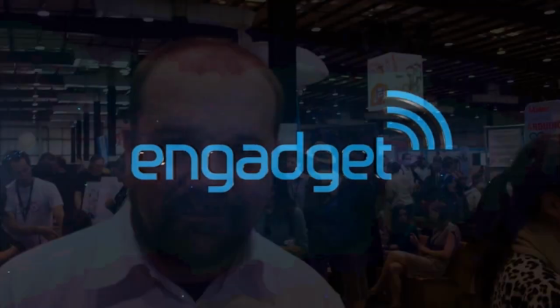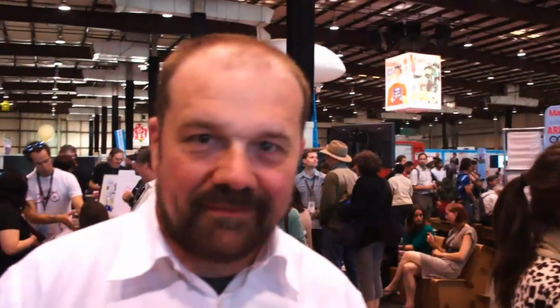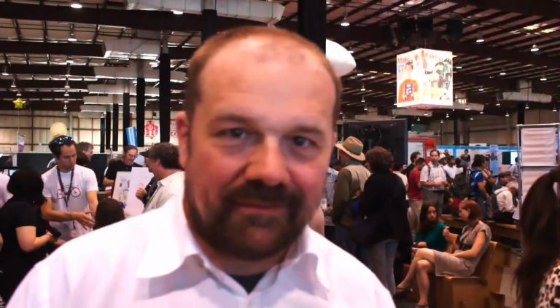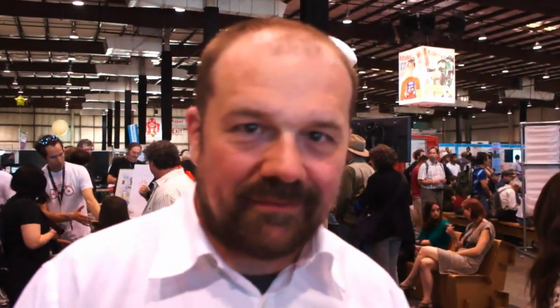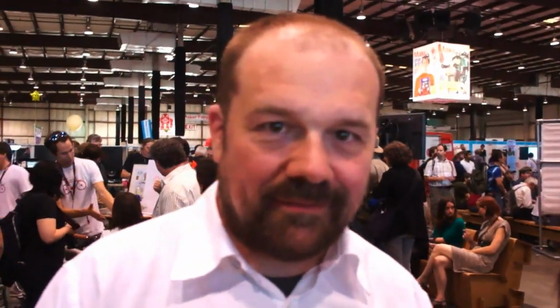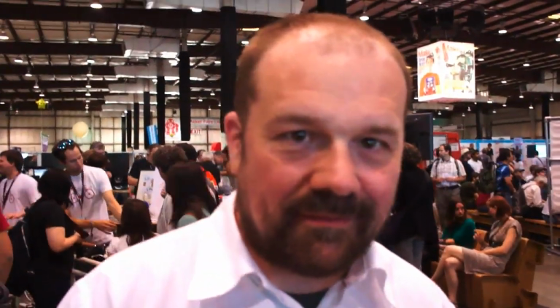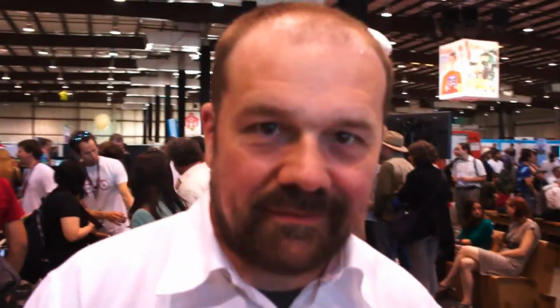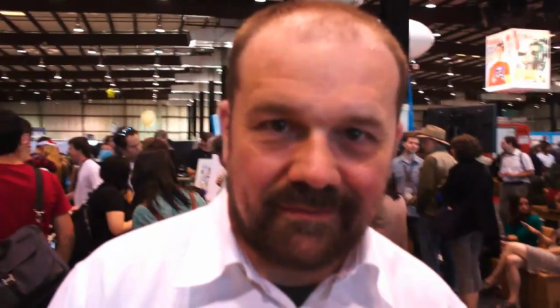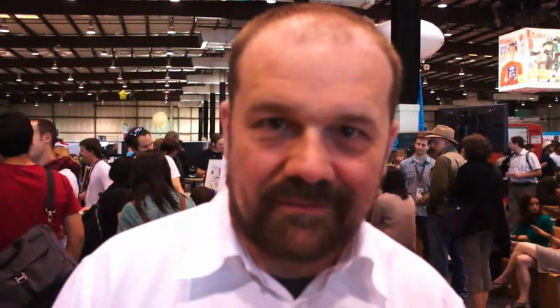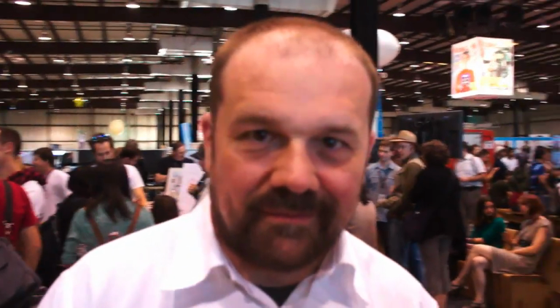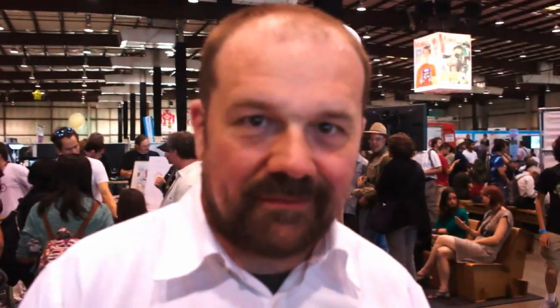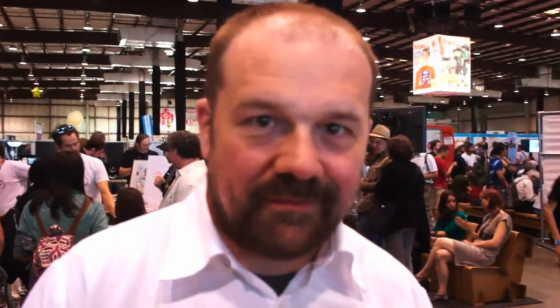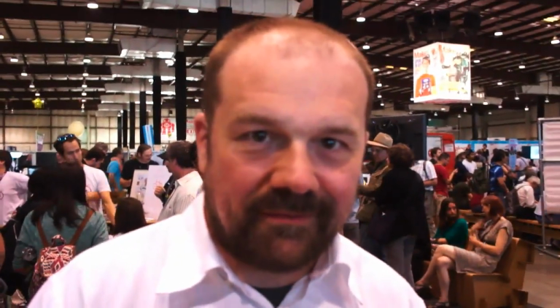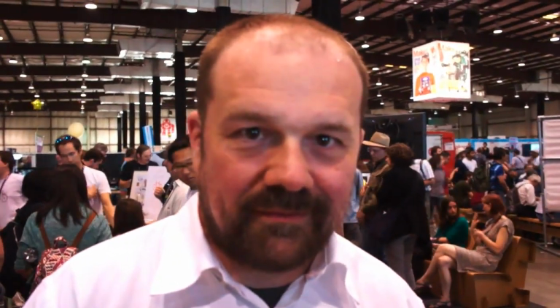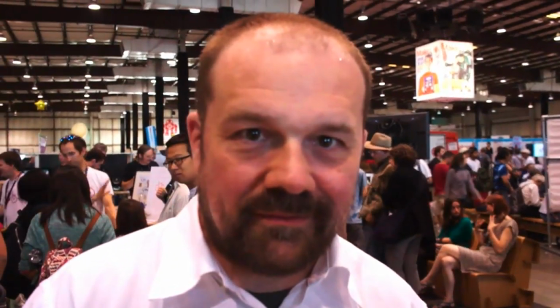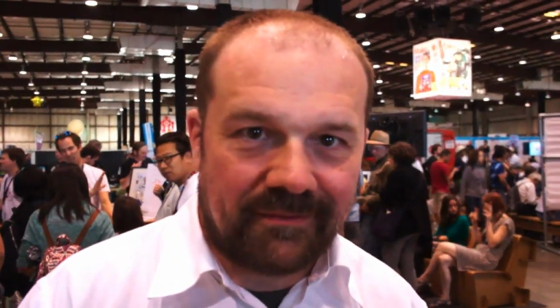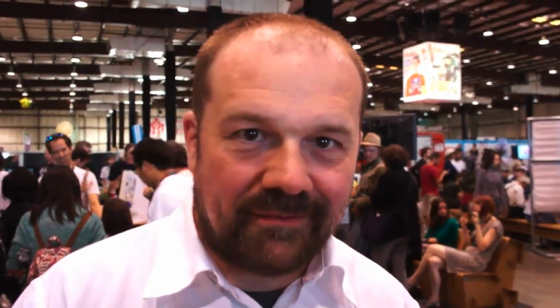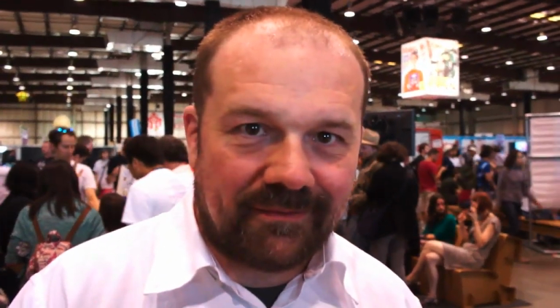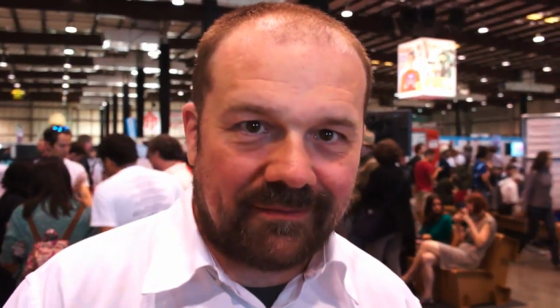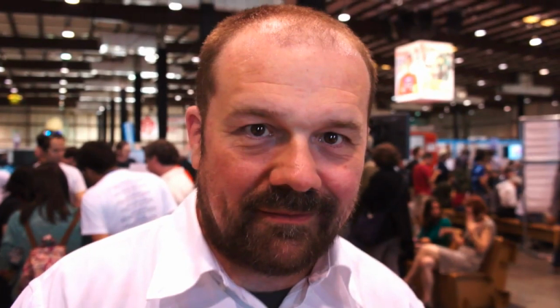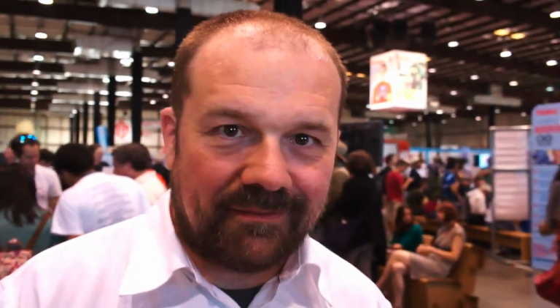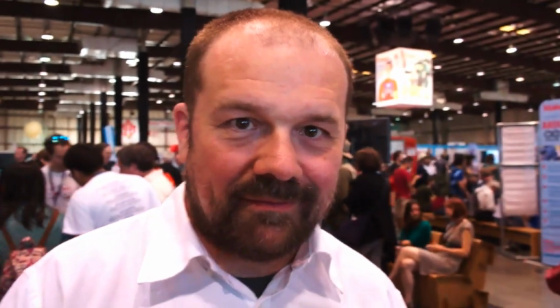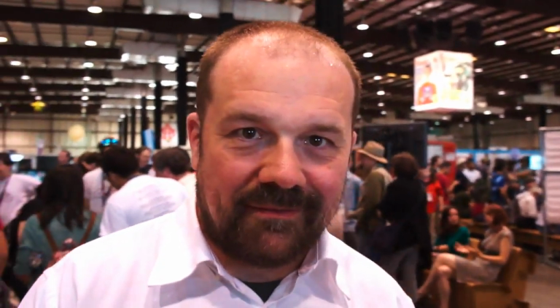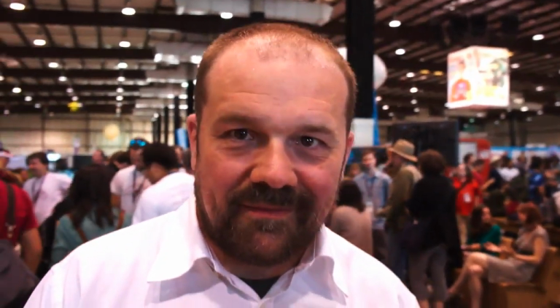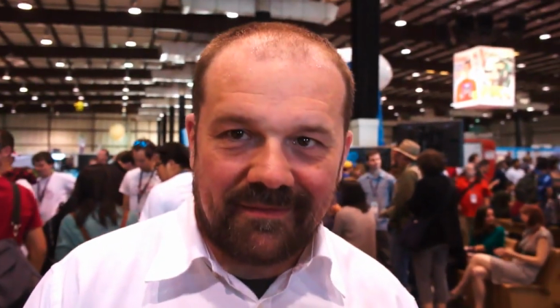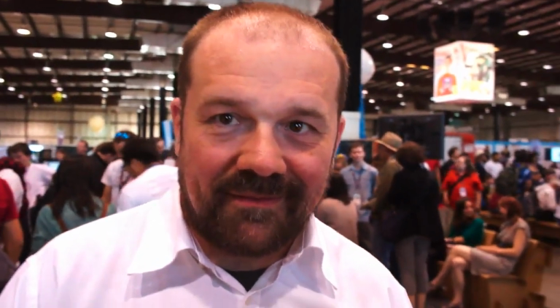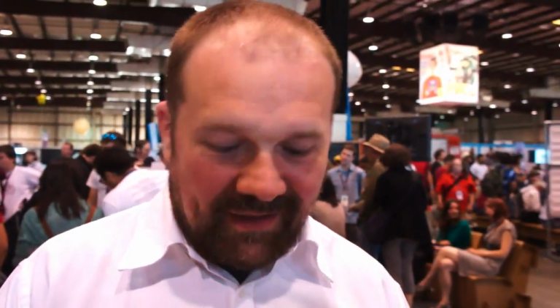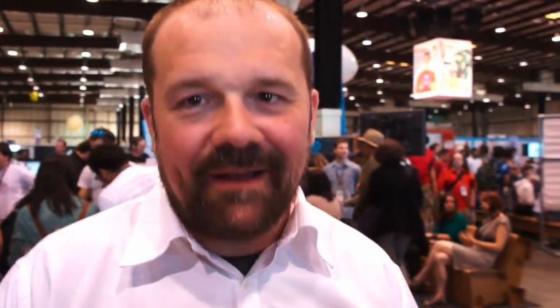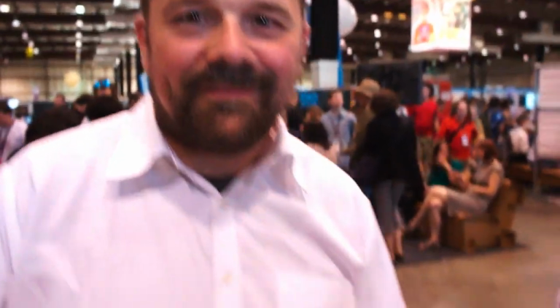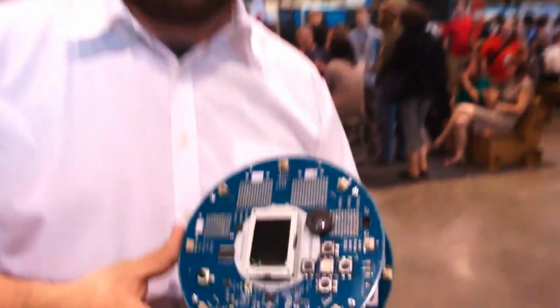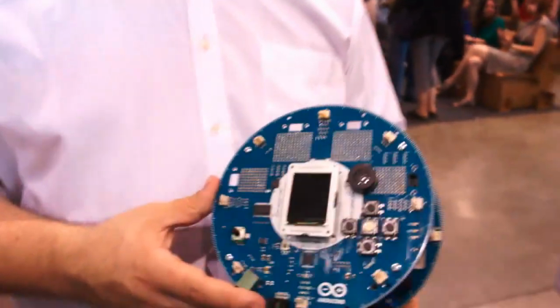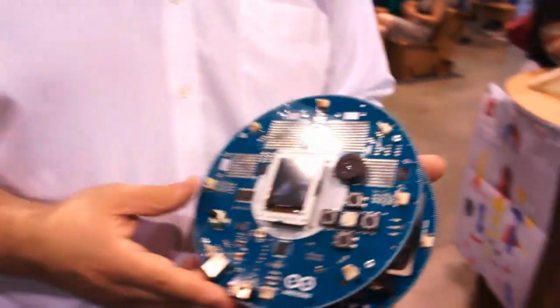Hi there, it's me with Engadget and I'm here with Massimo Ponzi of Arduino, who's got something very exciting to show us here at Maker Faire 2013 — and that's the Arduino robot, right there in your hand.